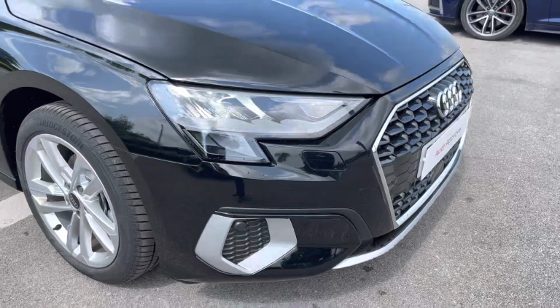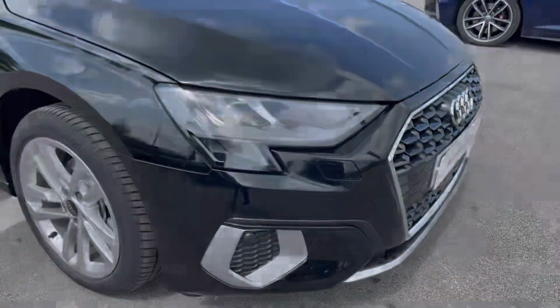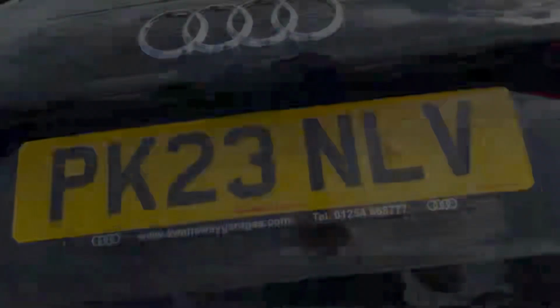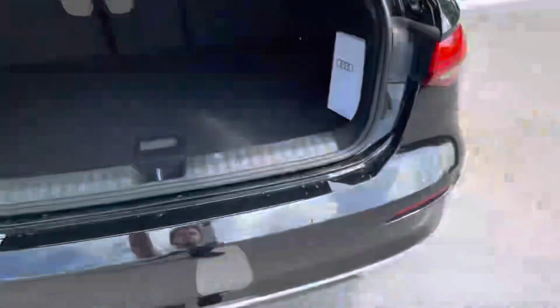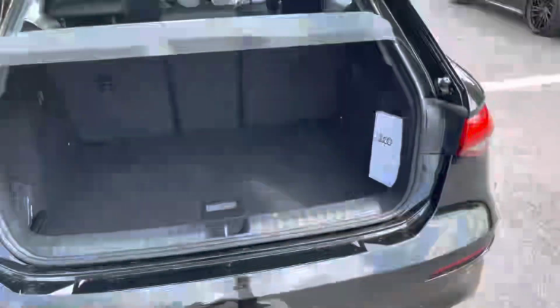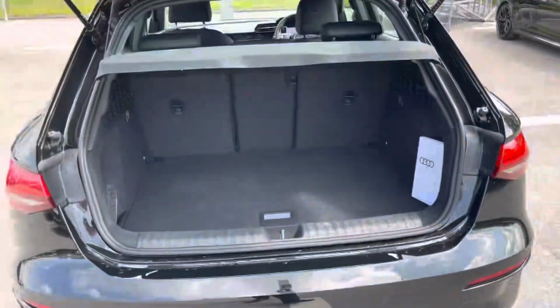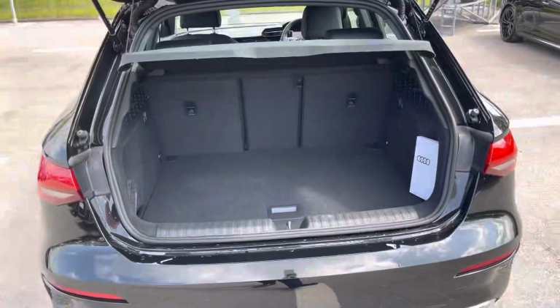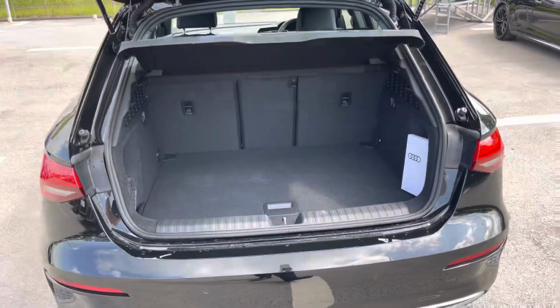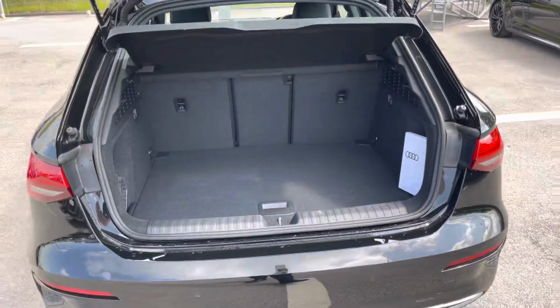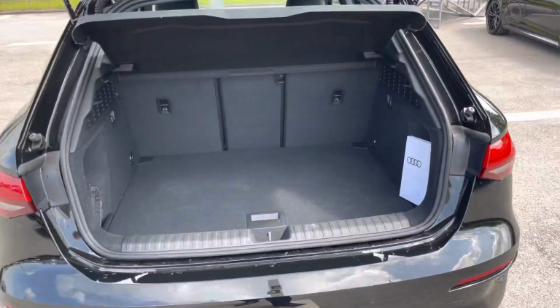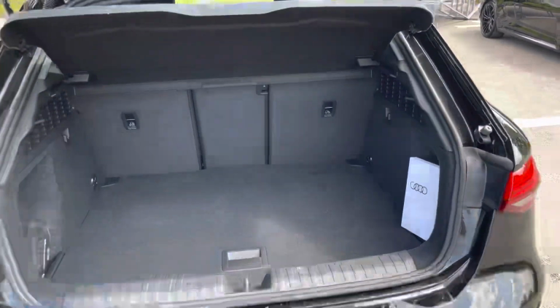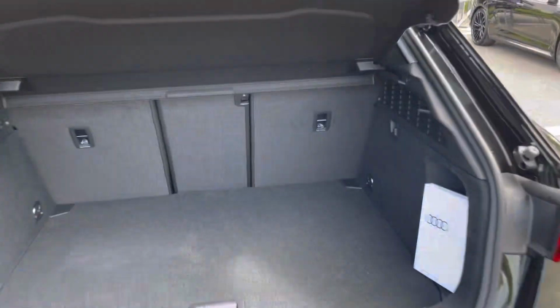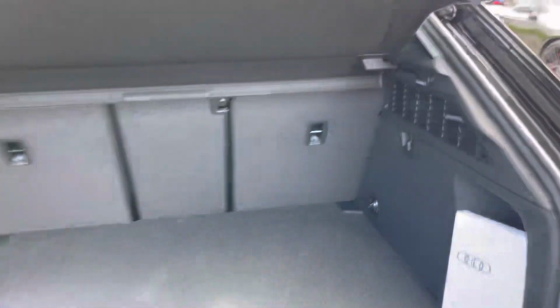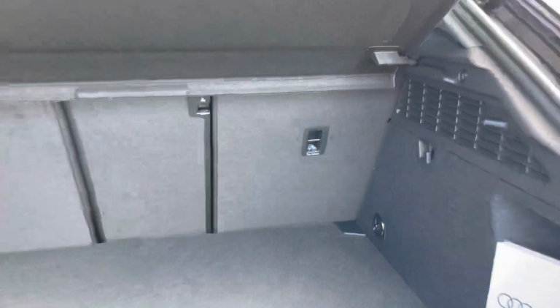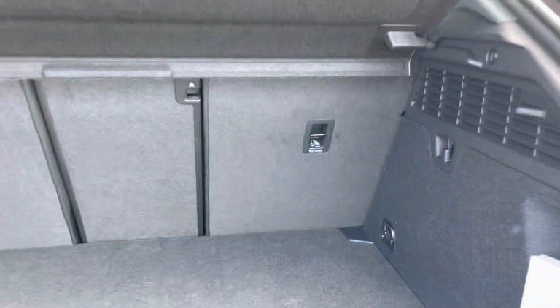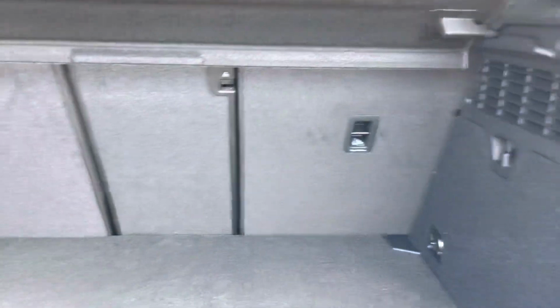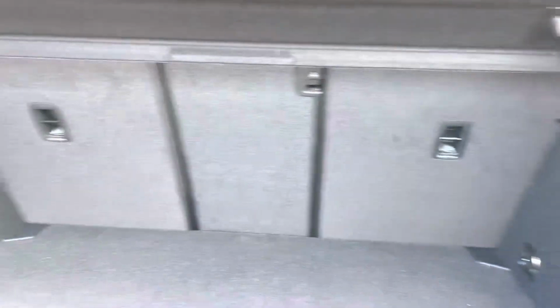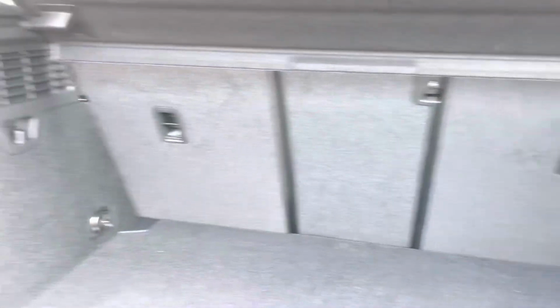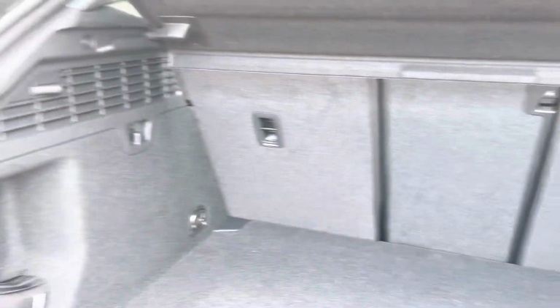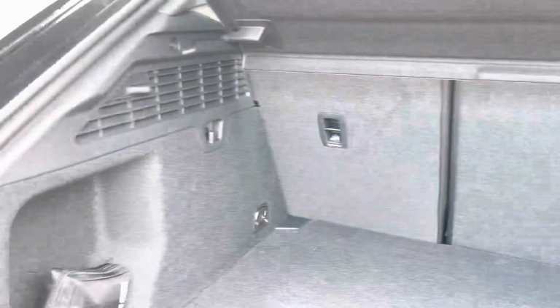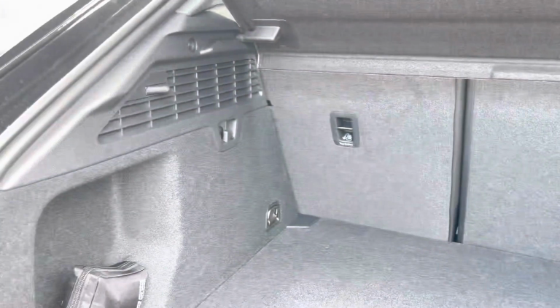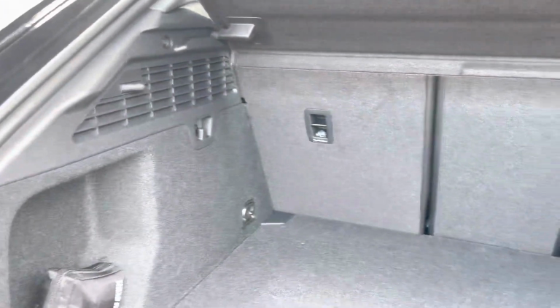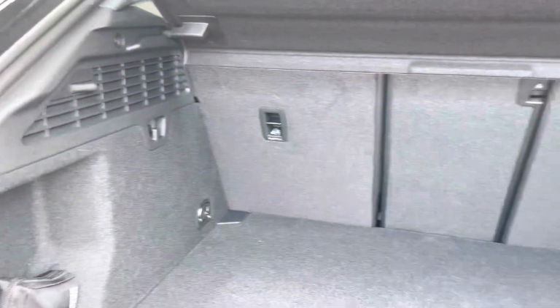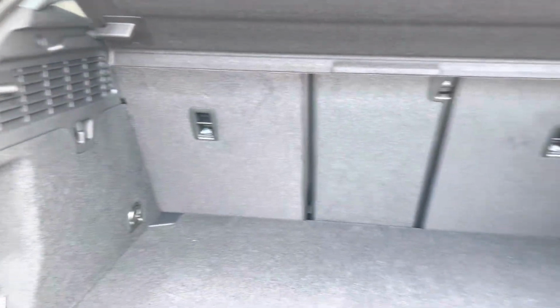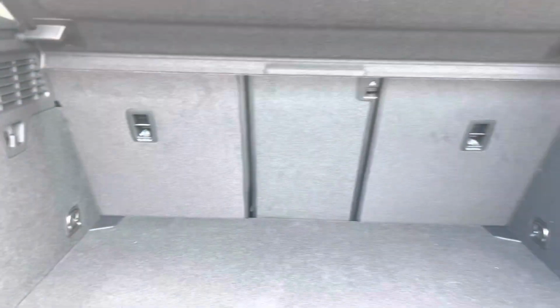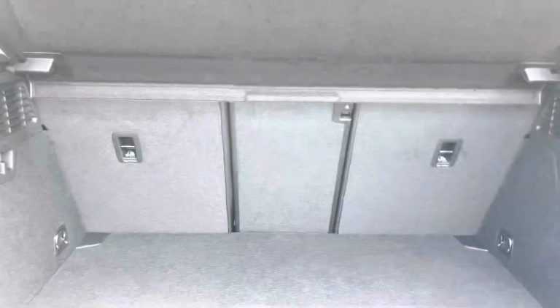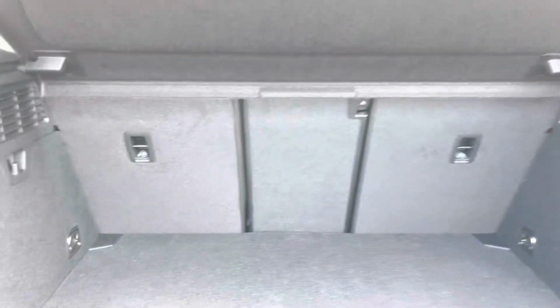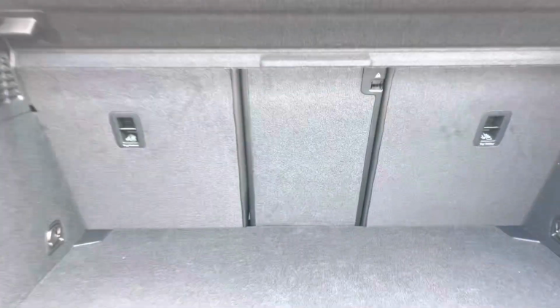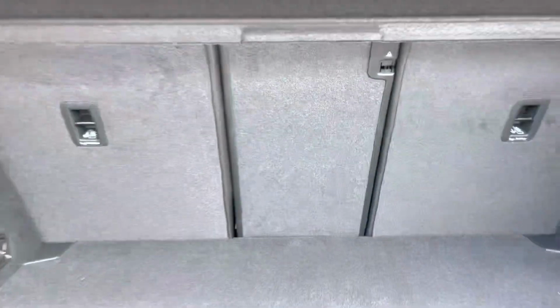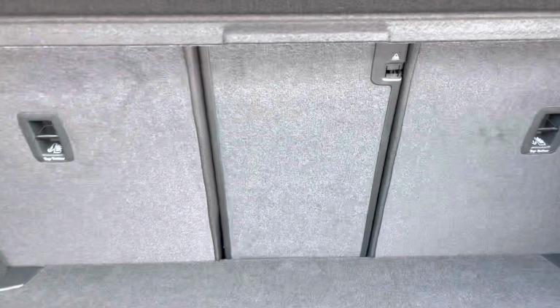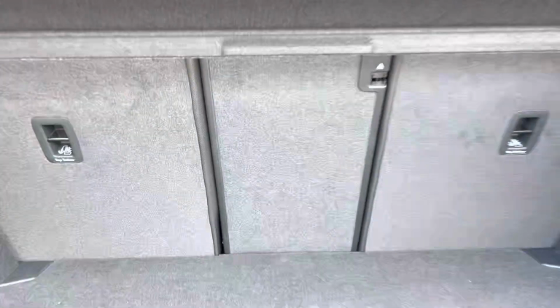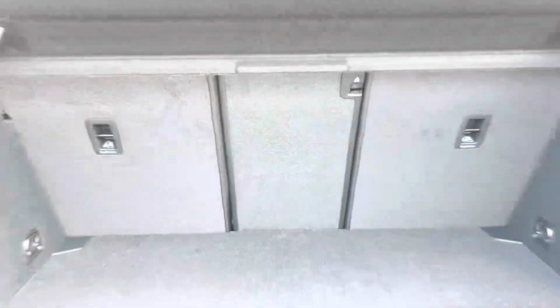Moving to the rear of the car, we have a very large and spacious boot, which is perfect for your weekly shop and any luggage you may need to carry. And for any larger loads, those rear seats also fold down to give you a larger capacity.